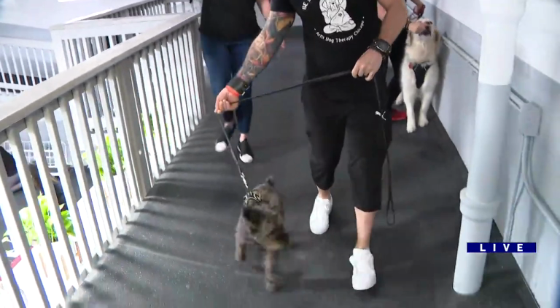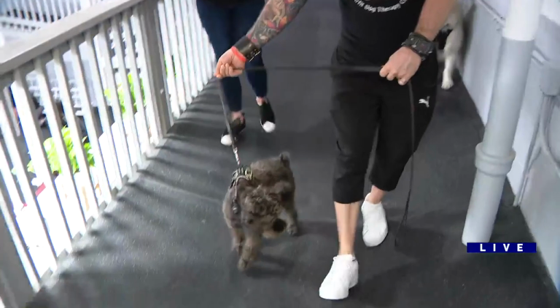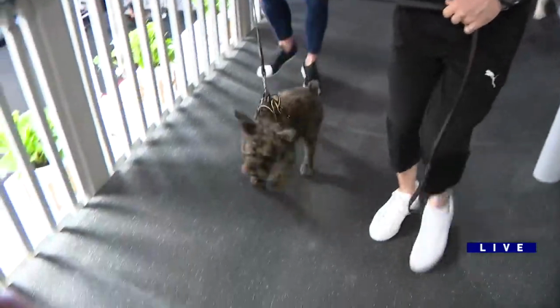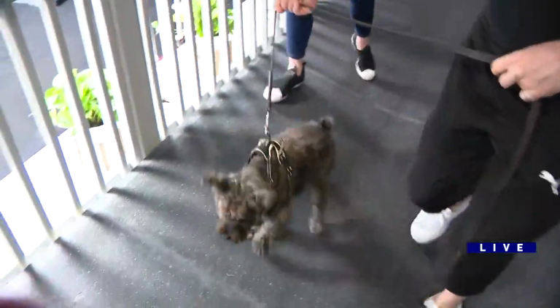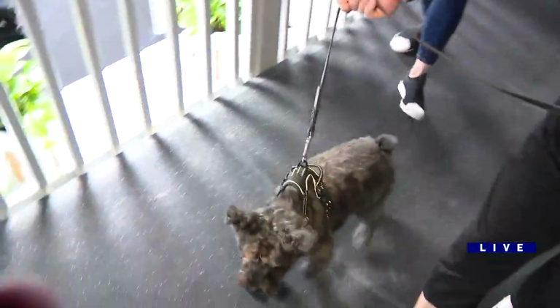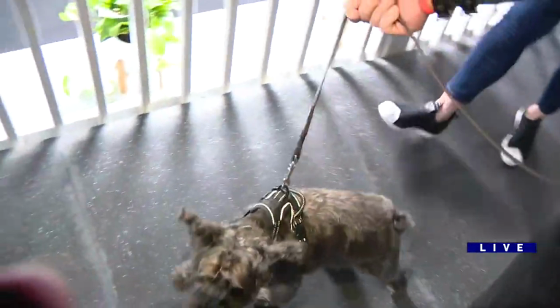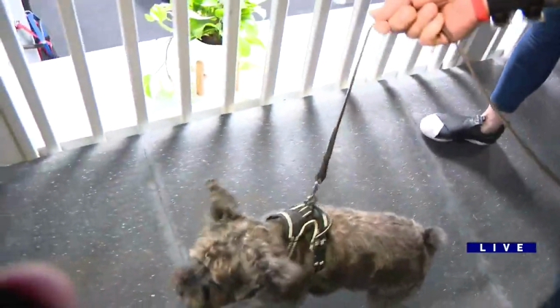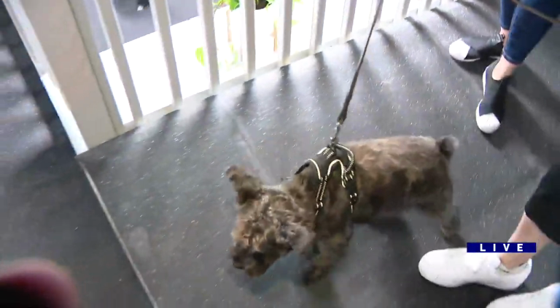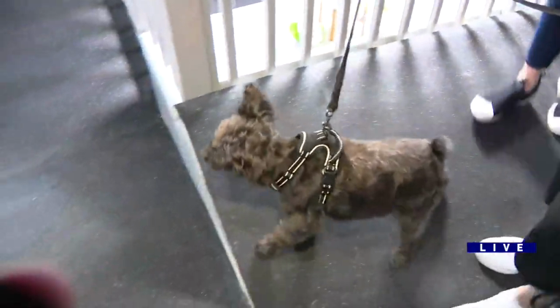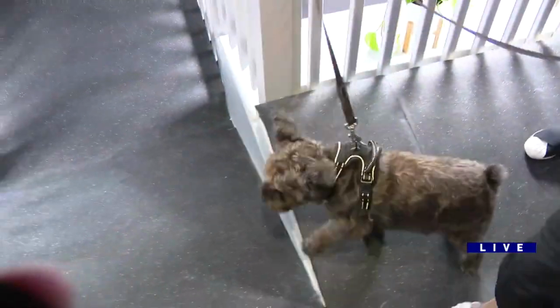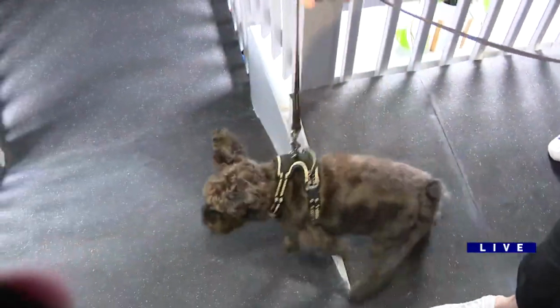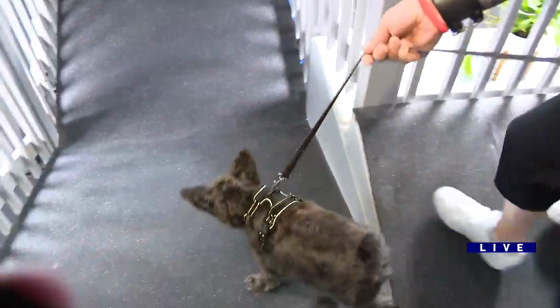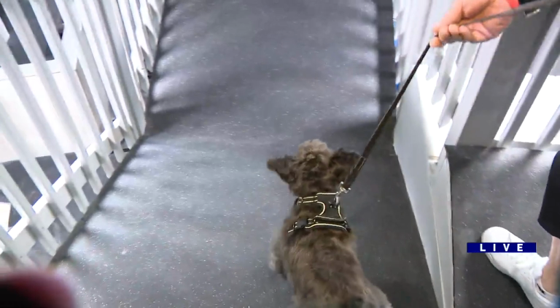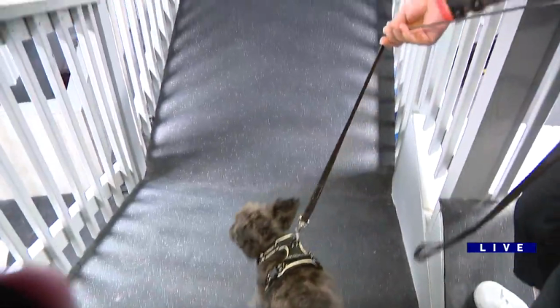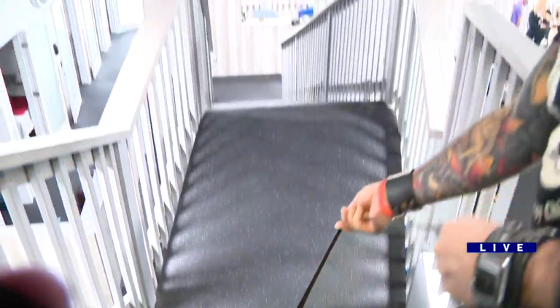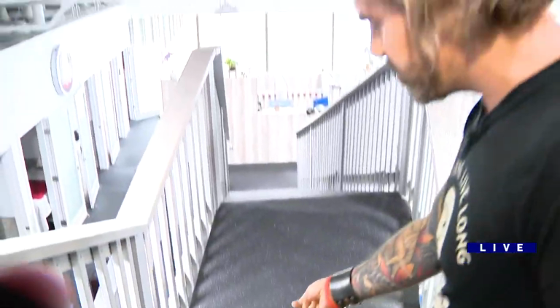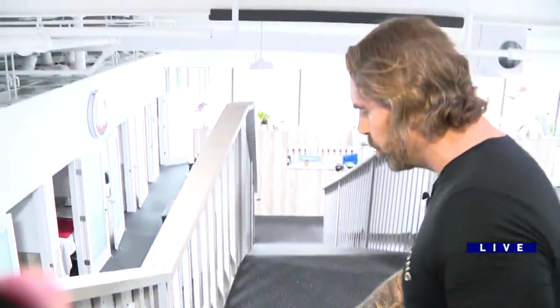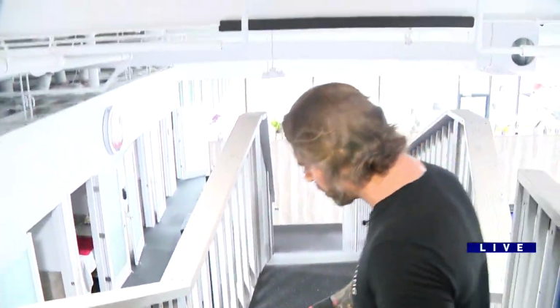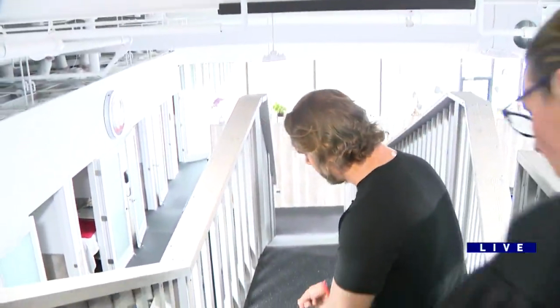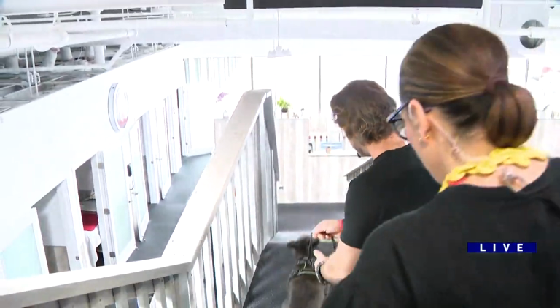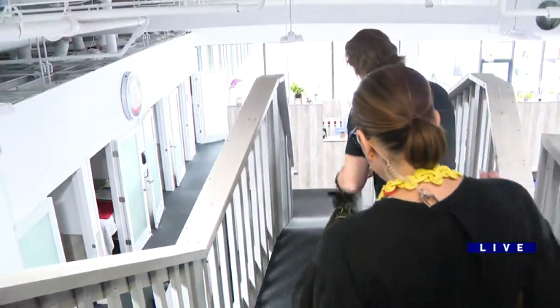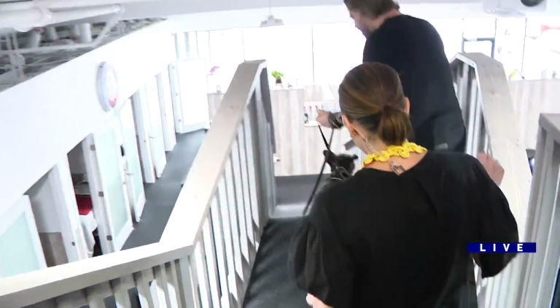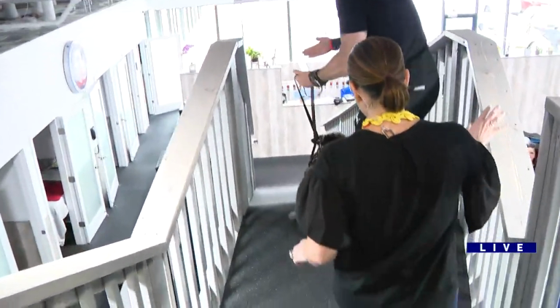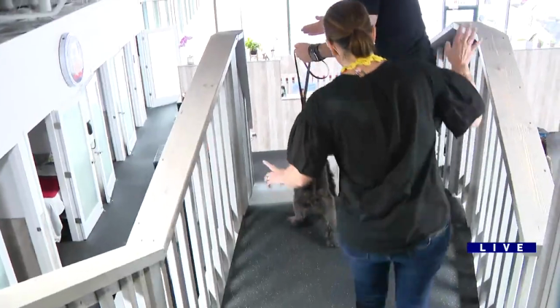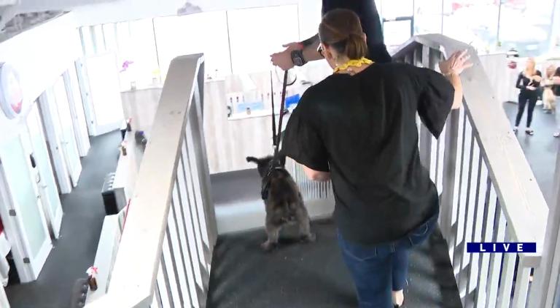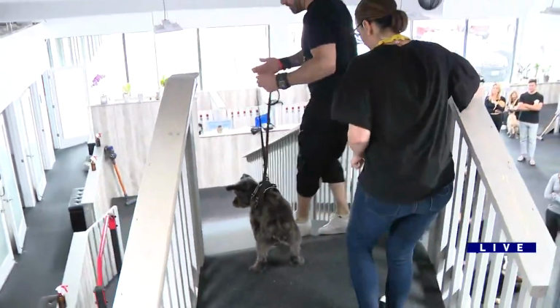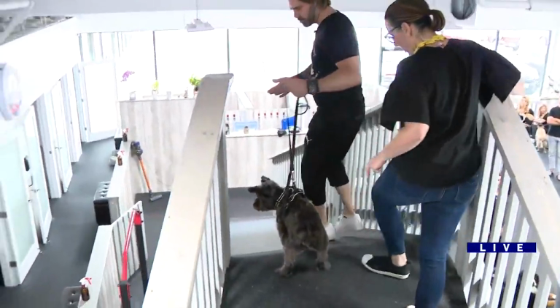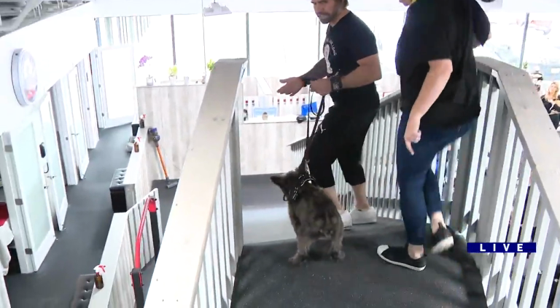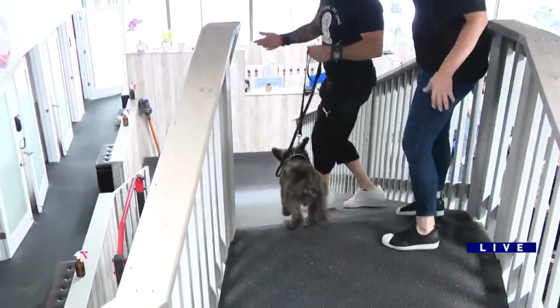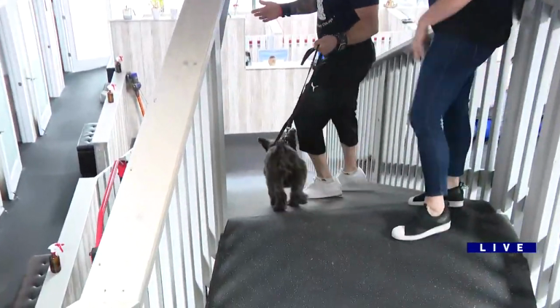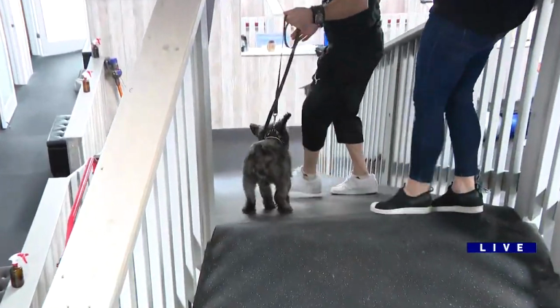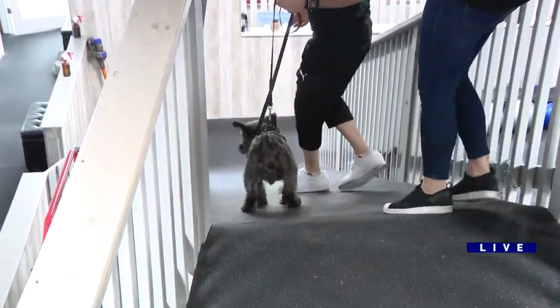Over here, this looks really steep. This is a 25-degree incline. I found it to be probably the limit of what we can do with dogs, but it really works their back legs. And going down, it works their front legs, but the emphasis is really to get them working on their back legs.